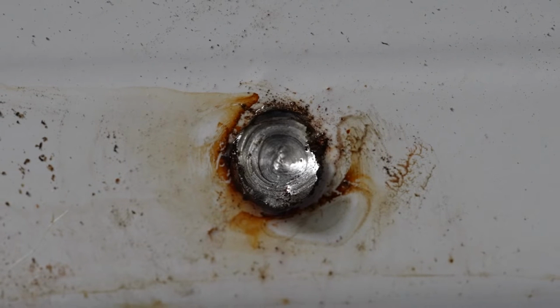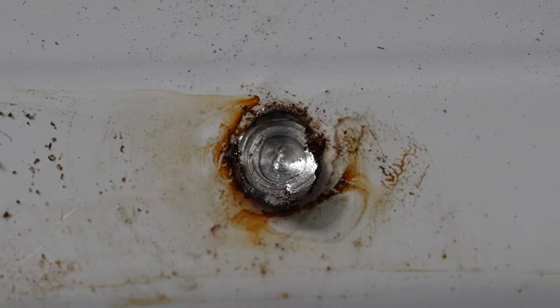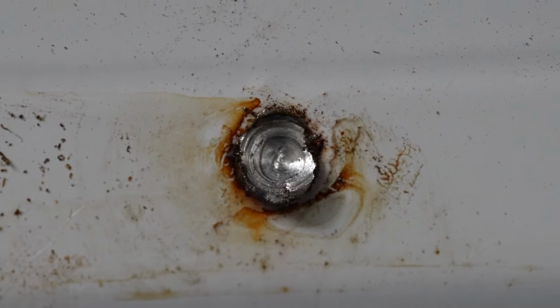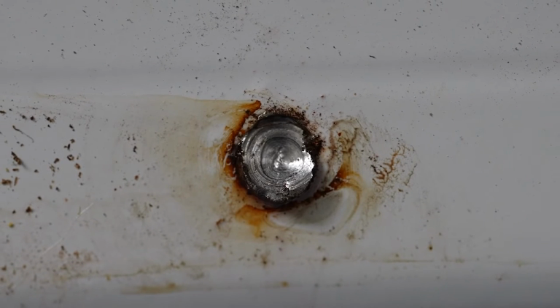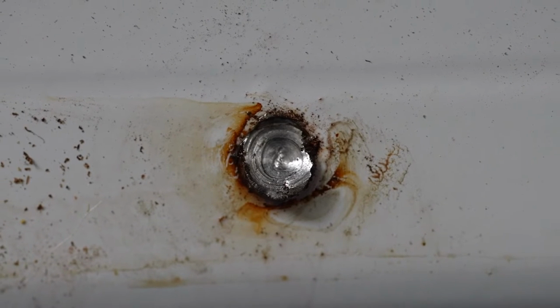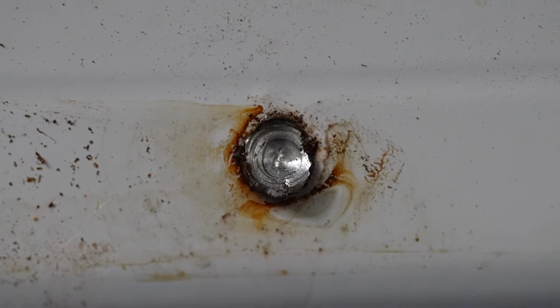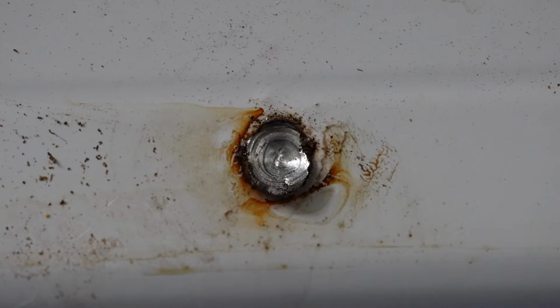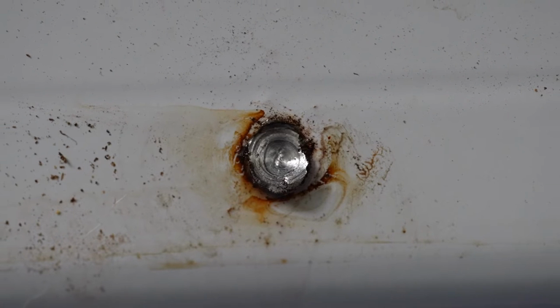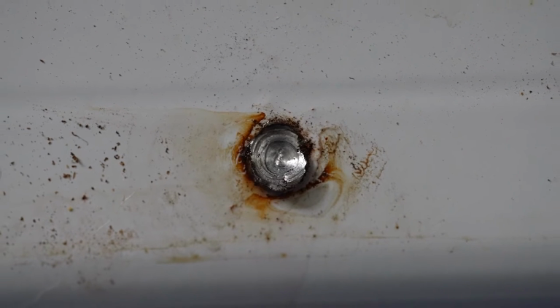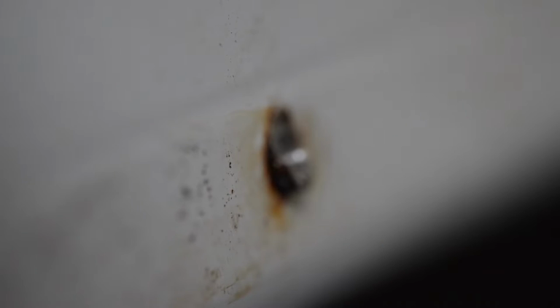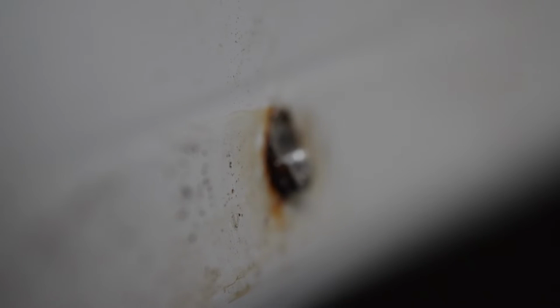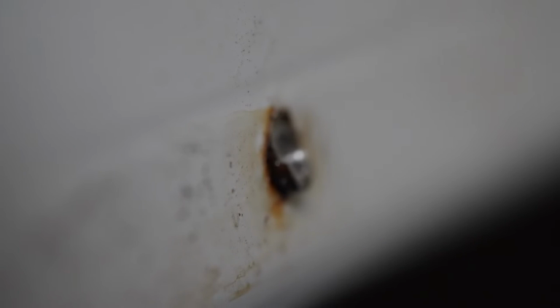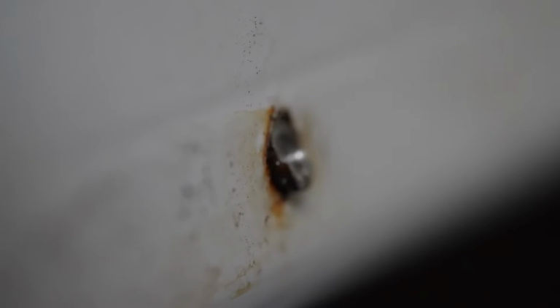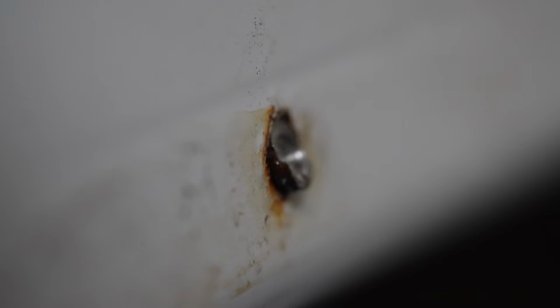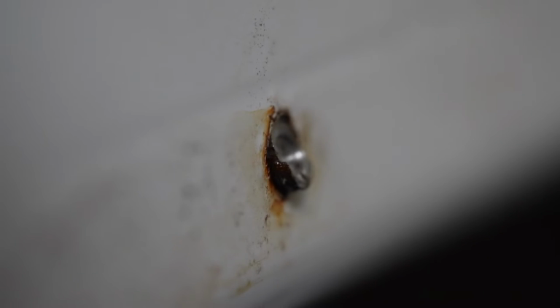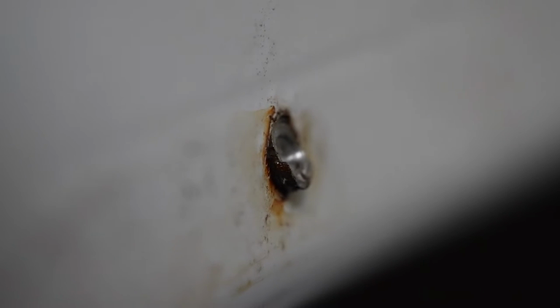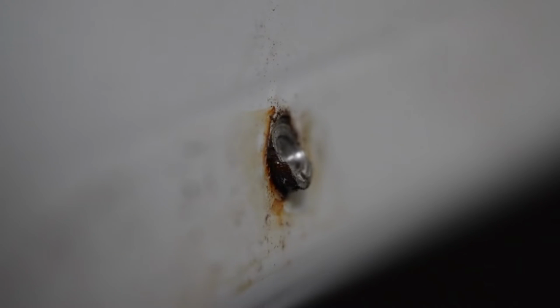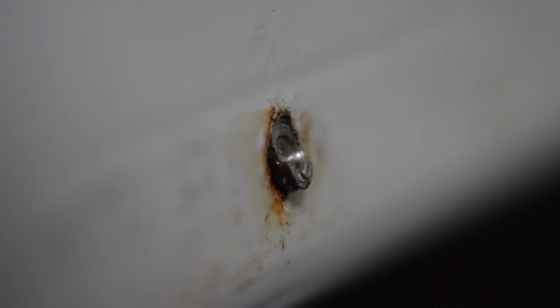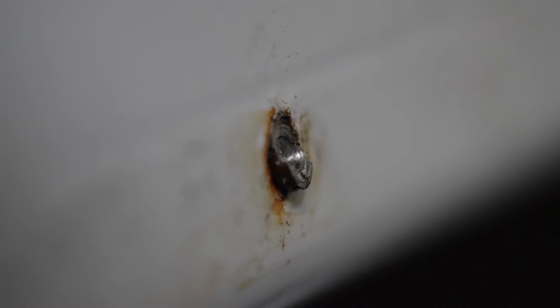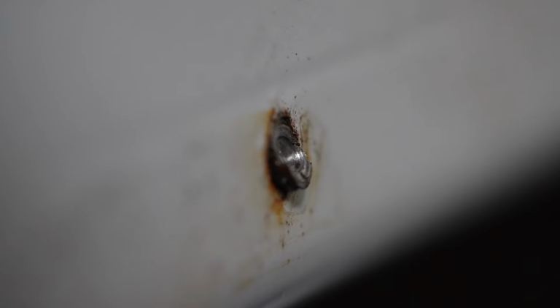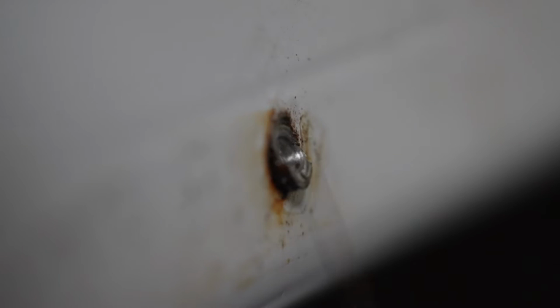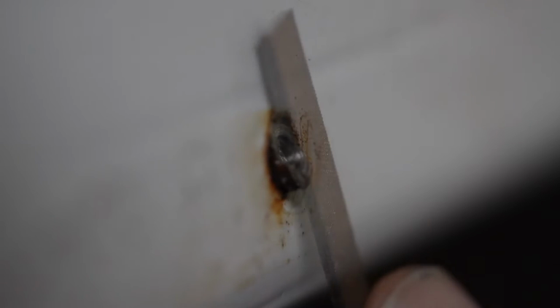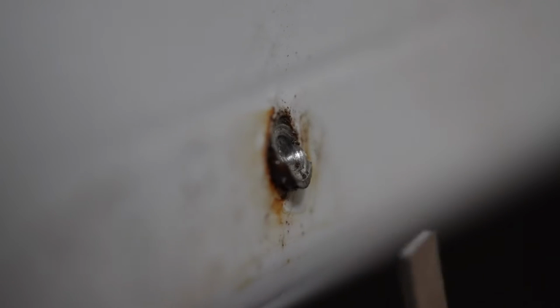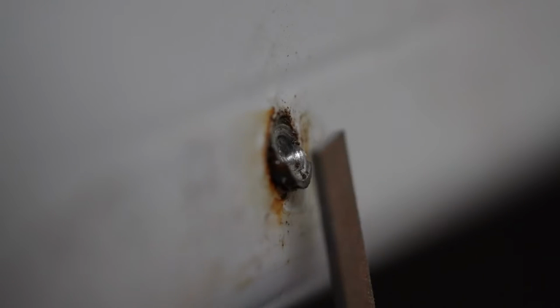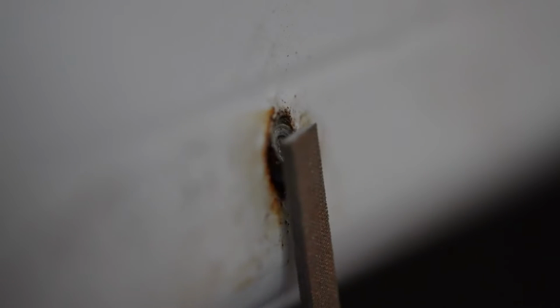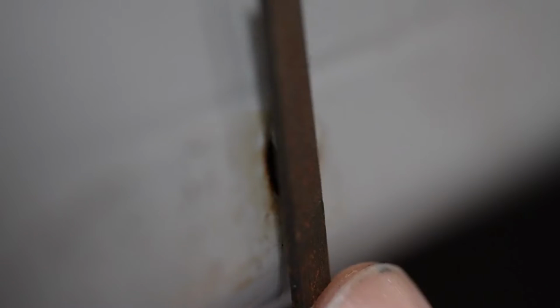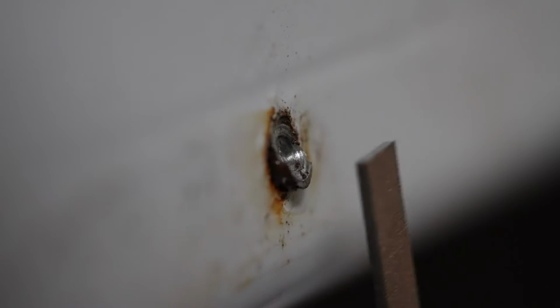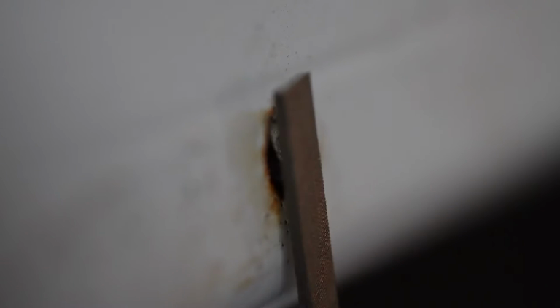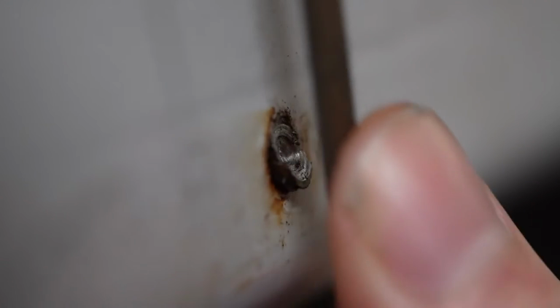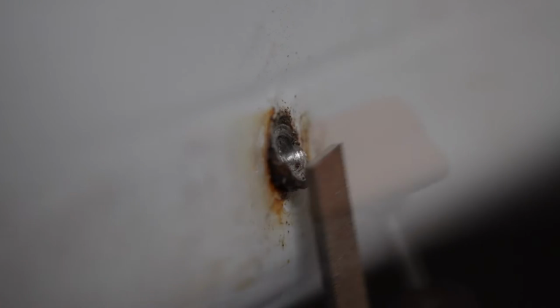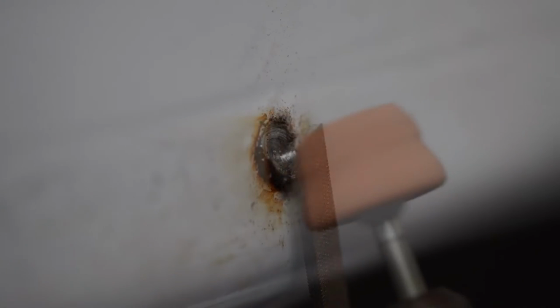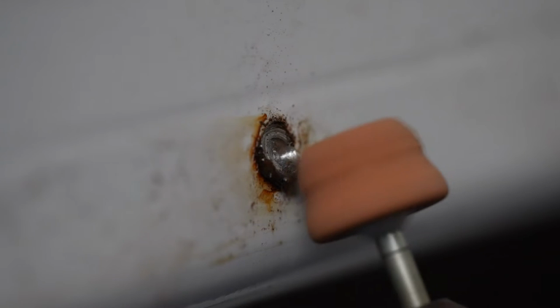It's almost time to start drilling, but let's look at the broken bolt. The head sheared off at an angle and it won't be easy to drill a hole in the center. Let's take some time to square off the end with a file or rotary tool.